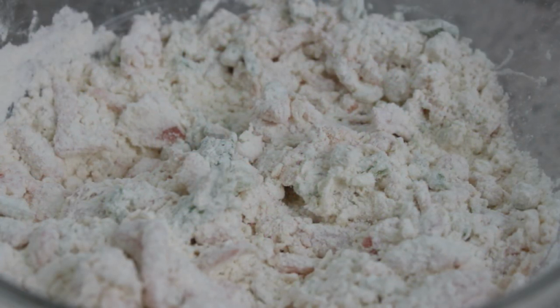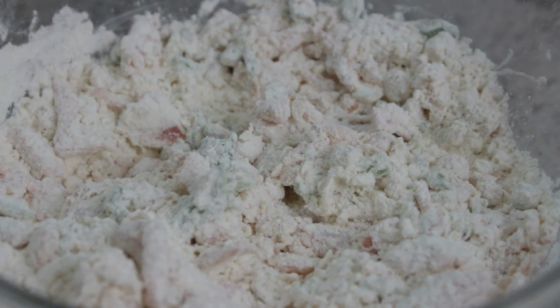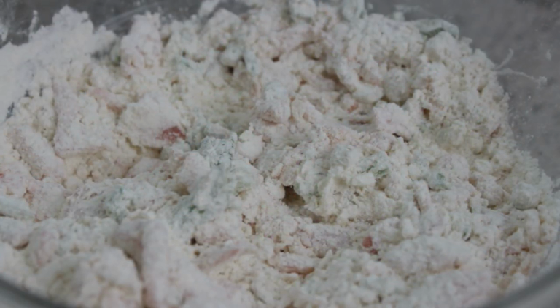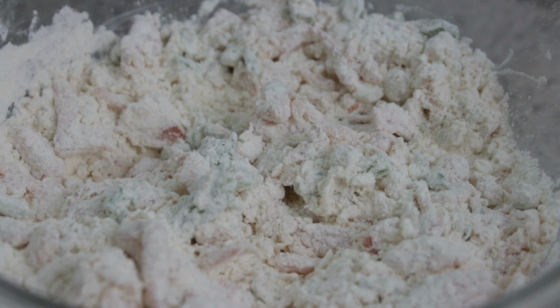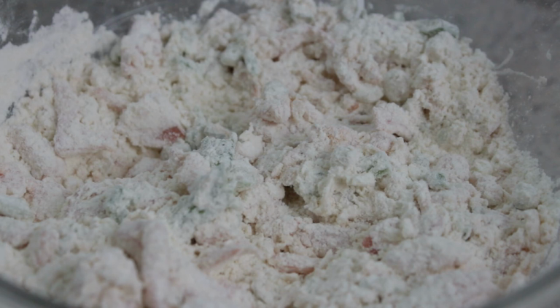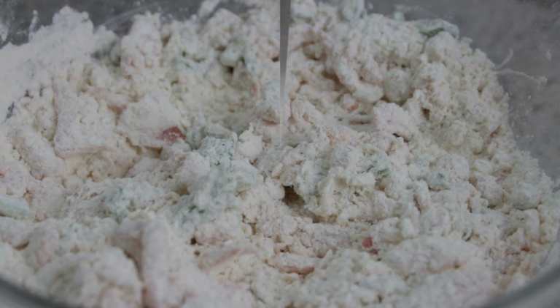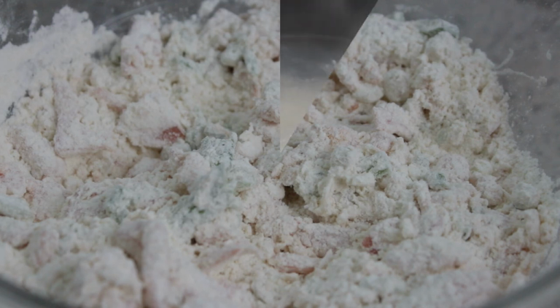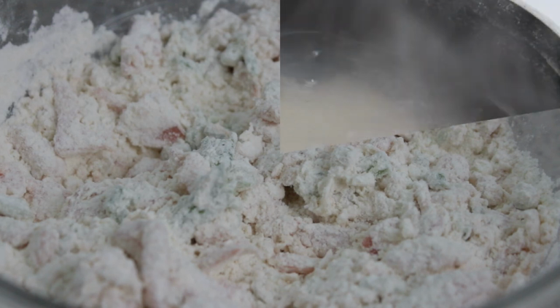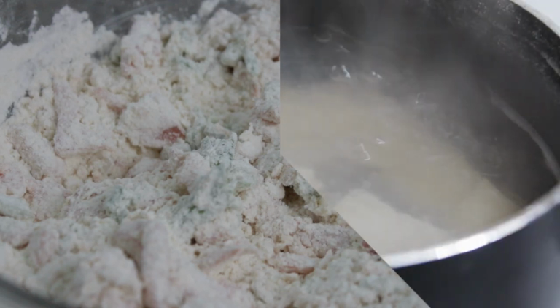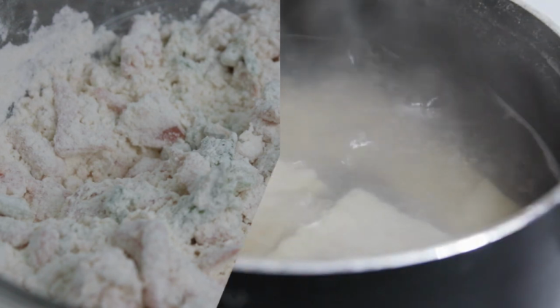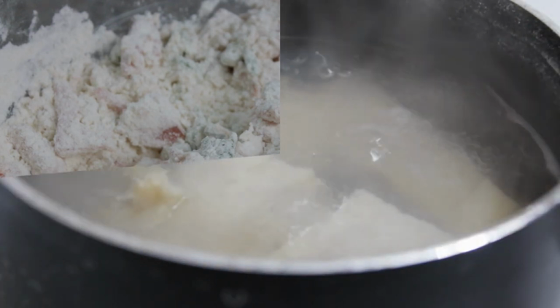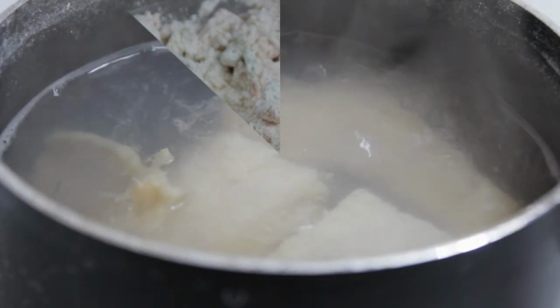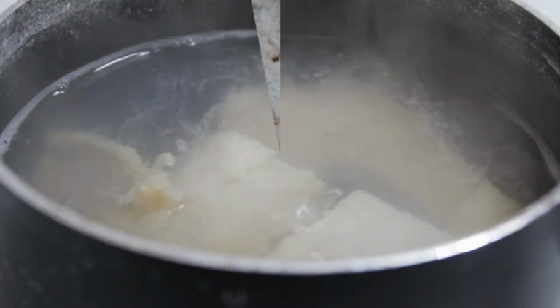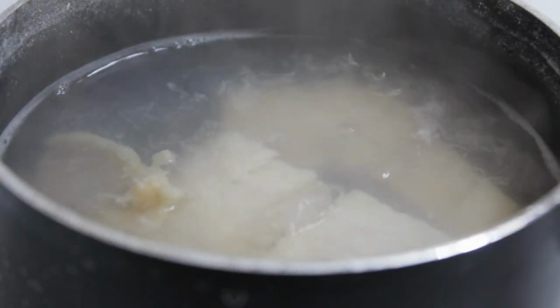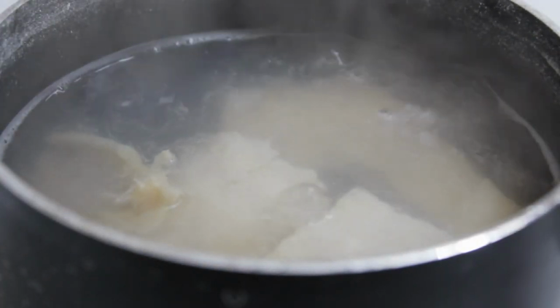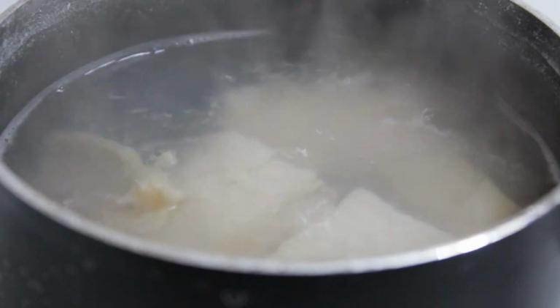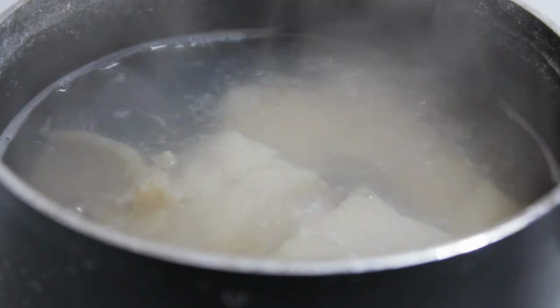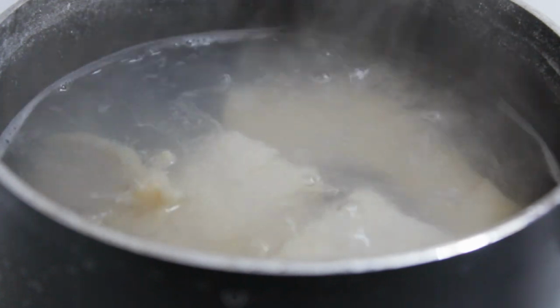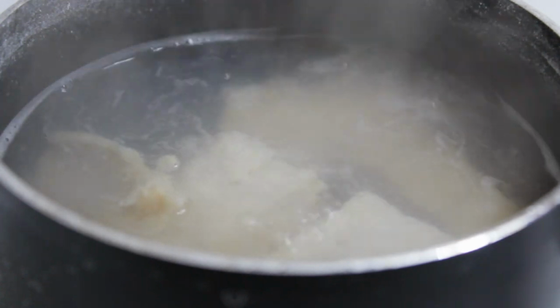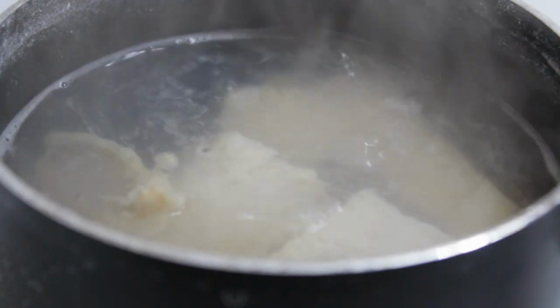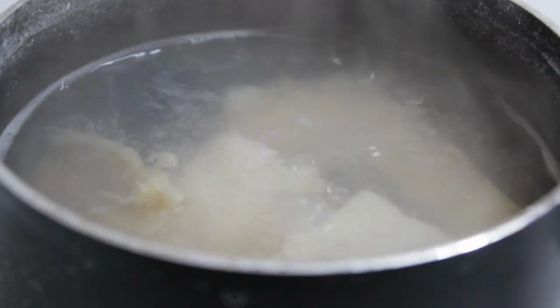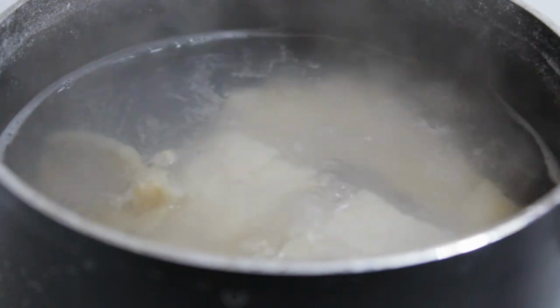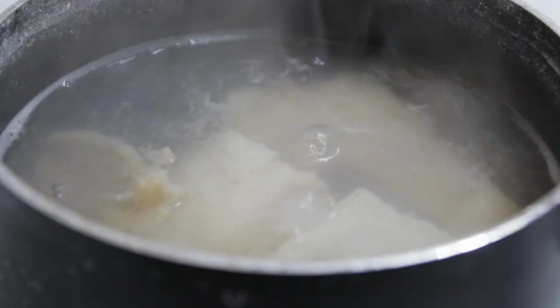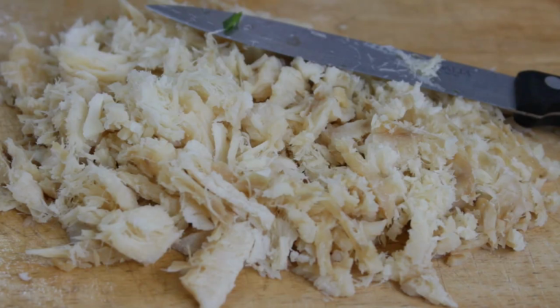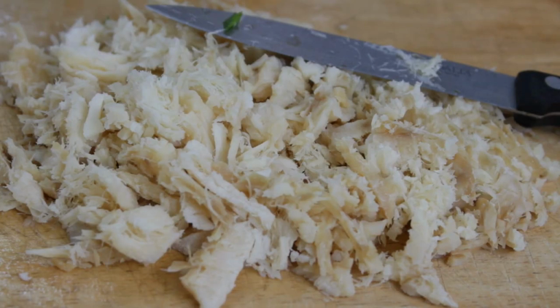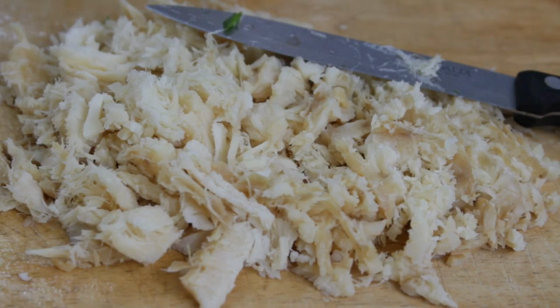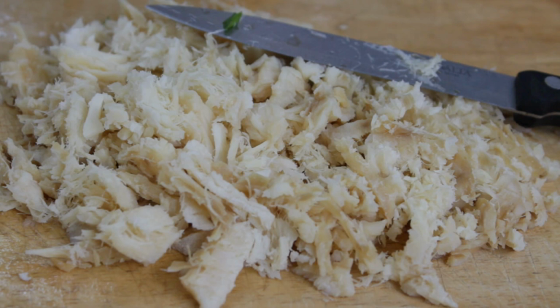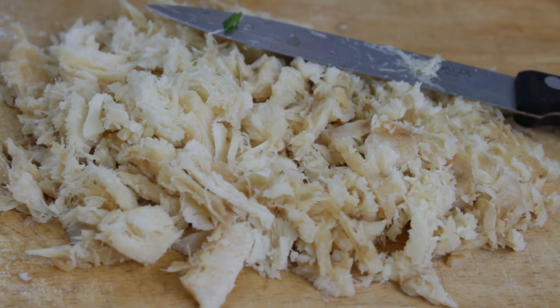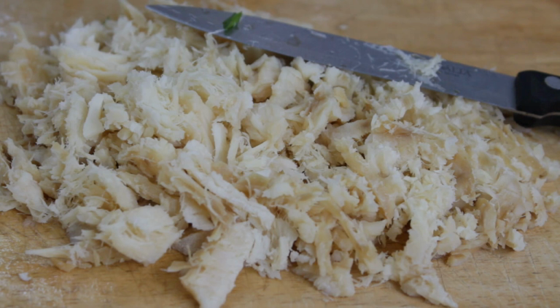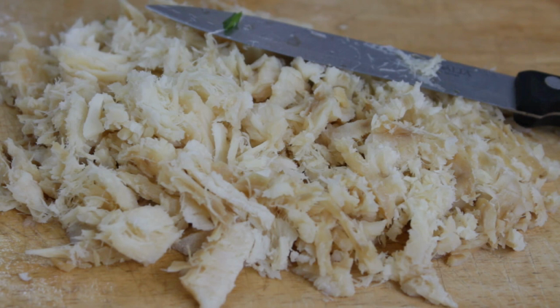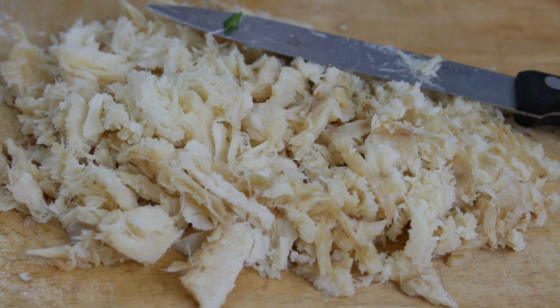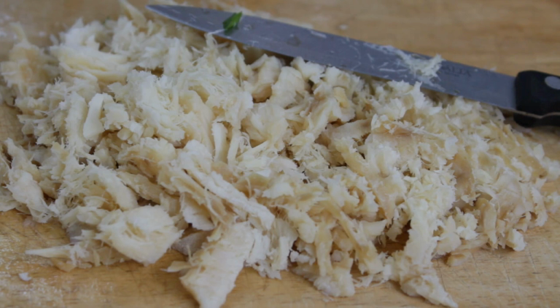By then it's about five minutes since your codfish has been cooking — it's not really cooking, you're just getting the salt out, that's all you're doing. So remove the codfish from the hot water, cool it down, and then shred it into little pieces like this.